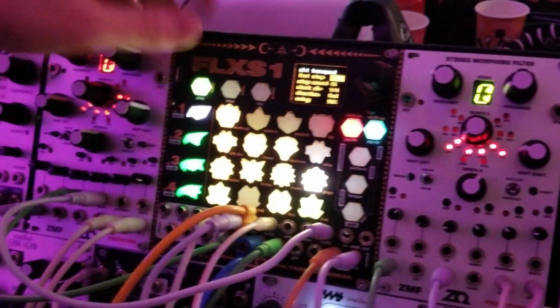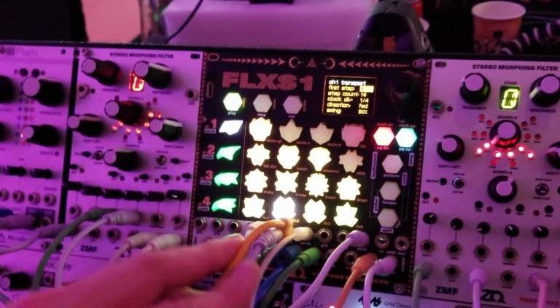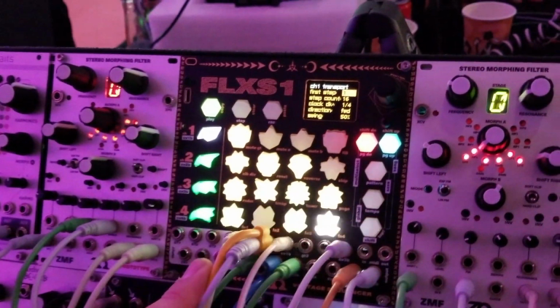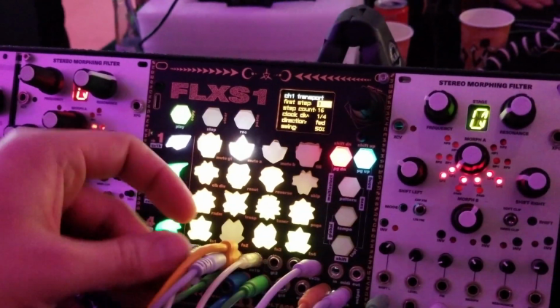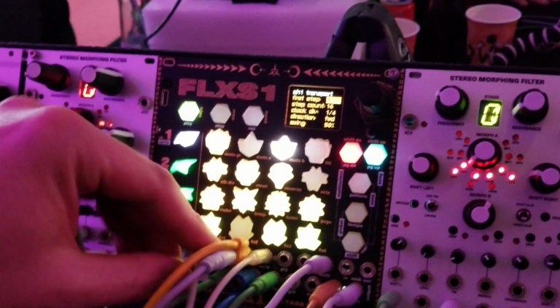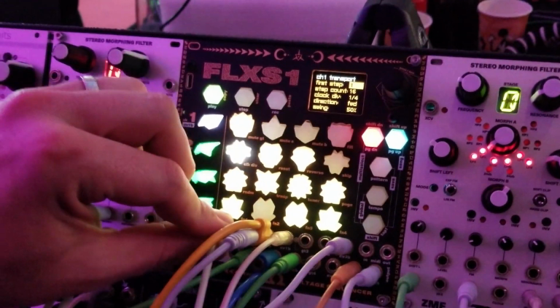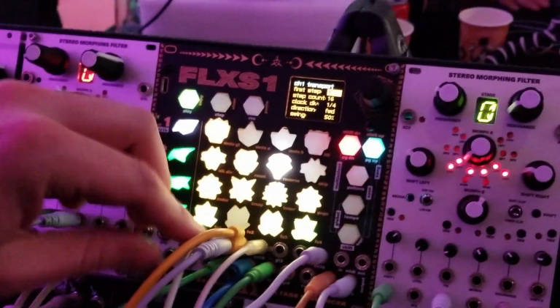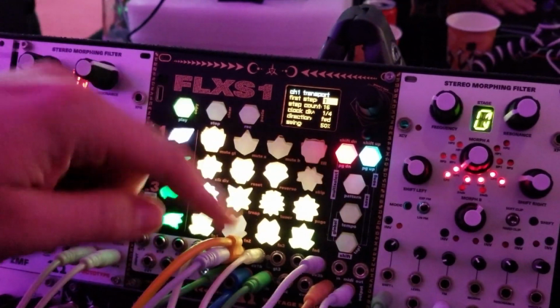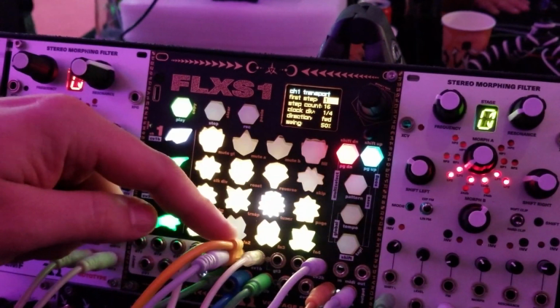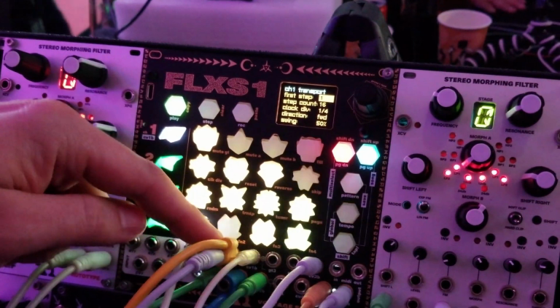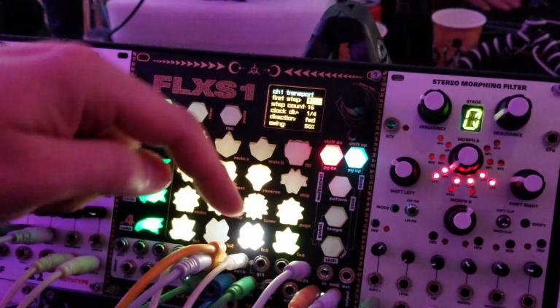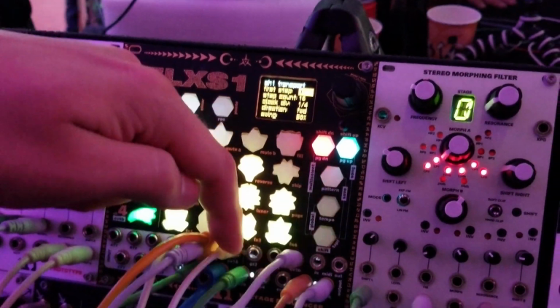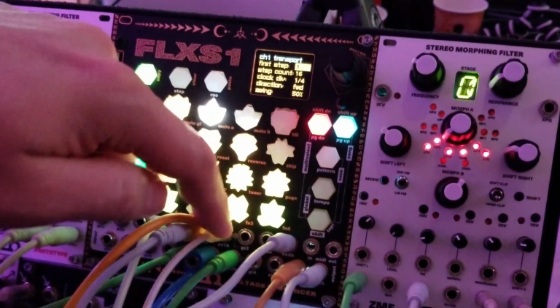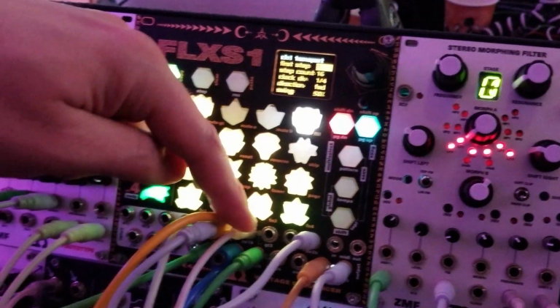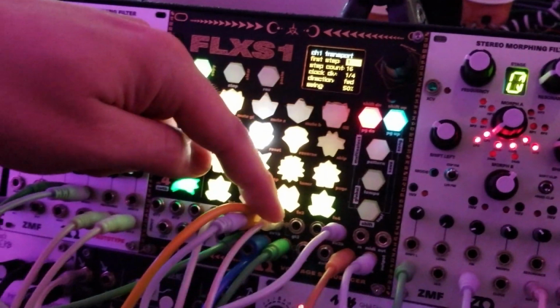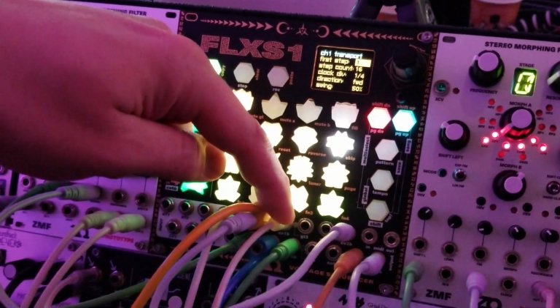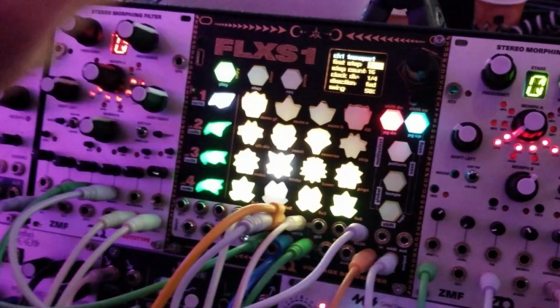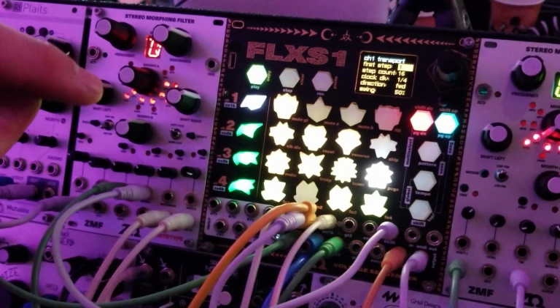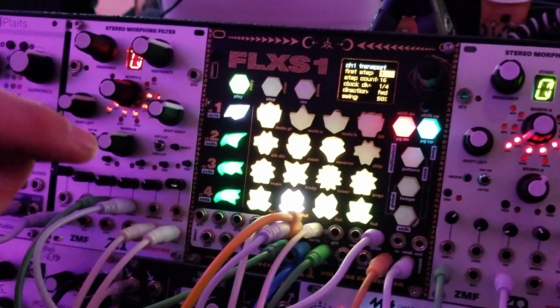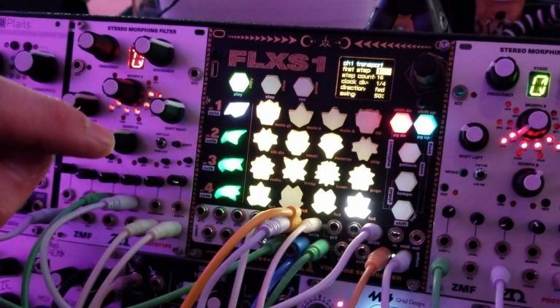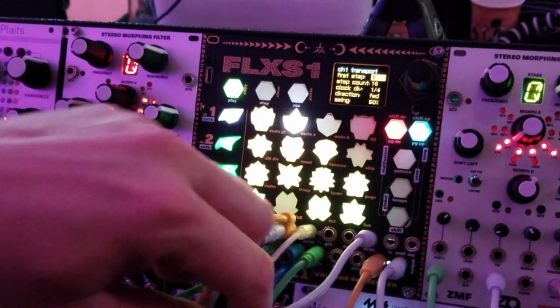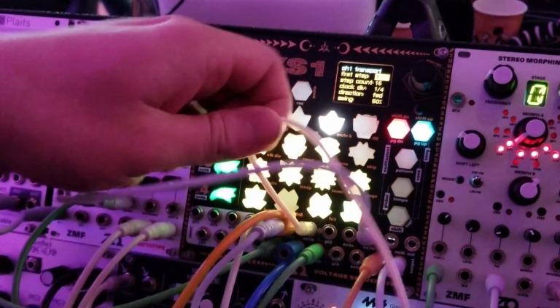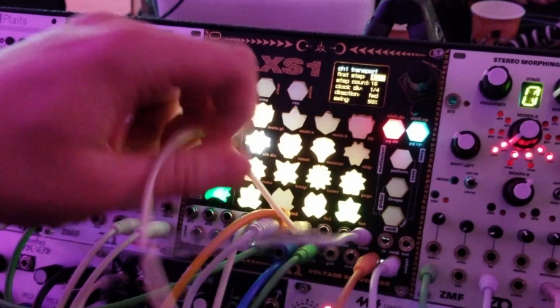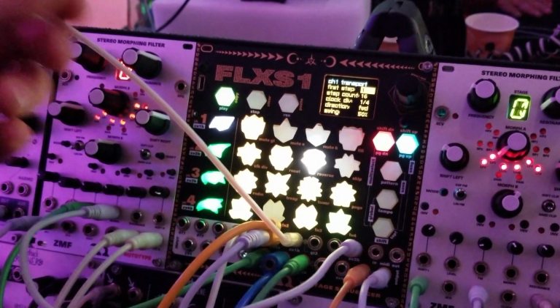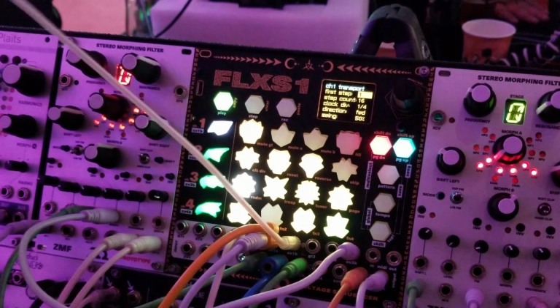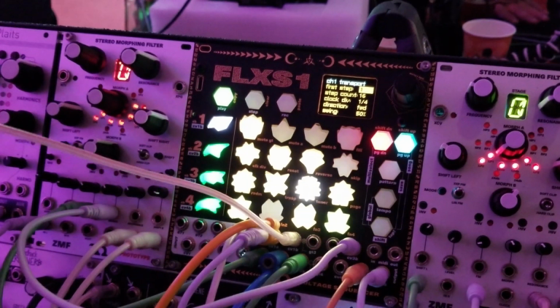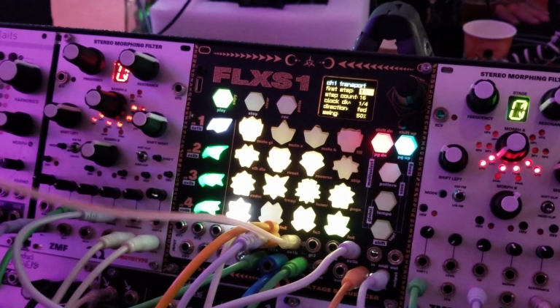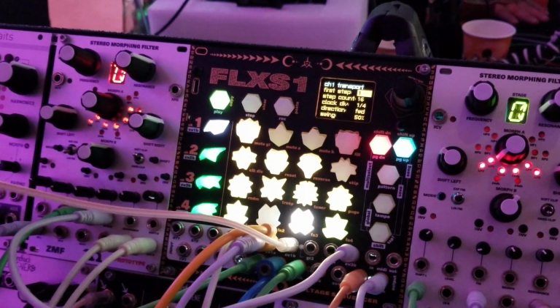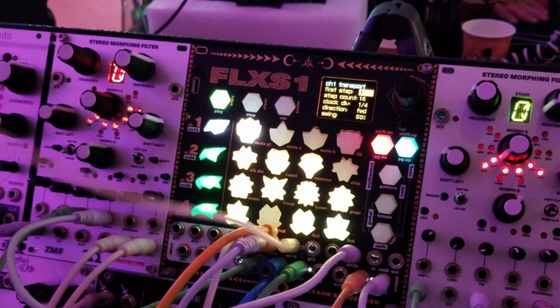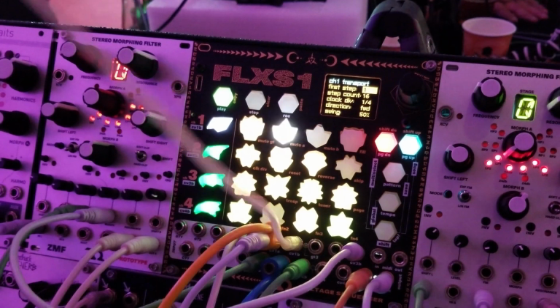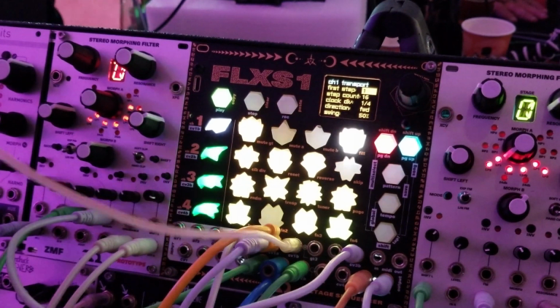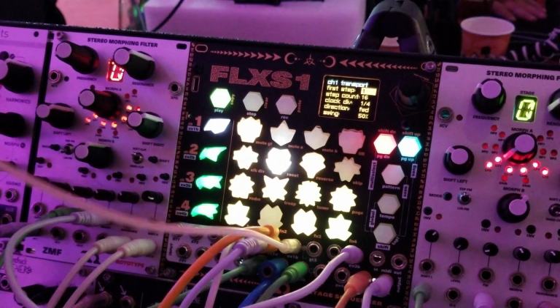Each channel has a gate output, a pitch CV output, as well as a modulation CV output. What's fun is that the modulation CV output can actually send LFOs or envelopes.